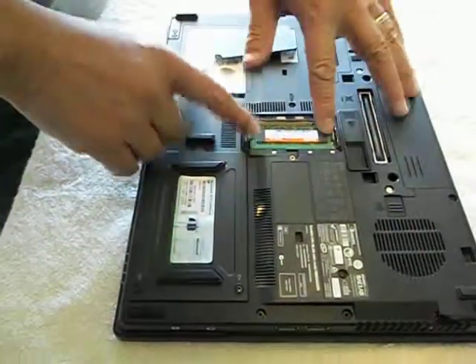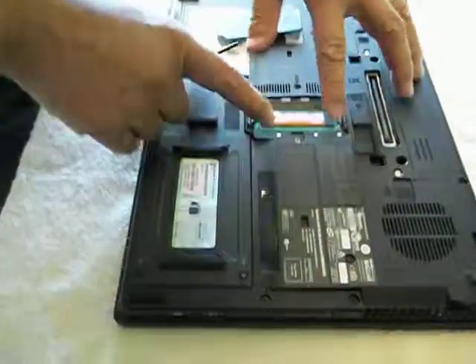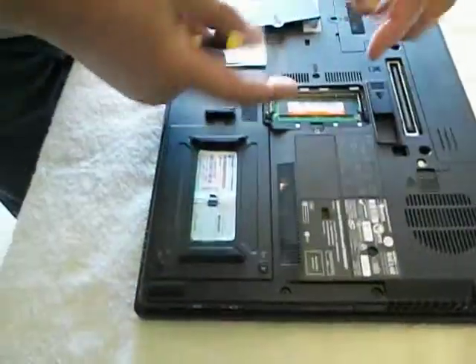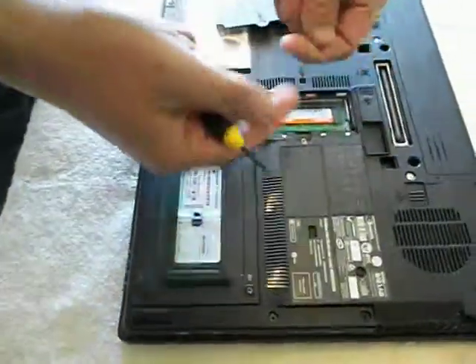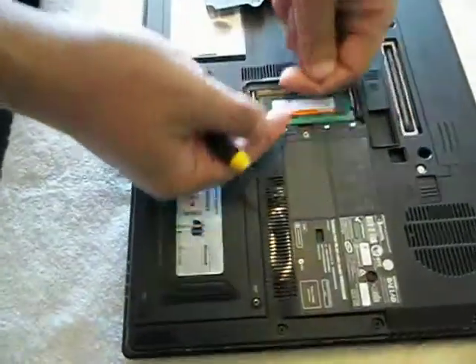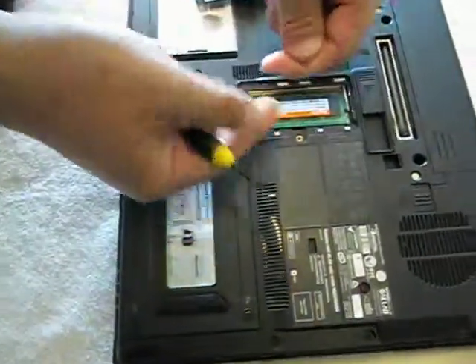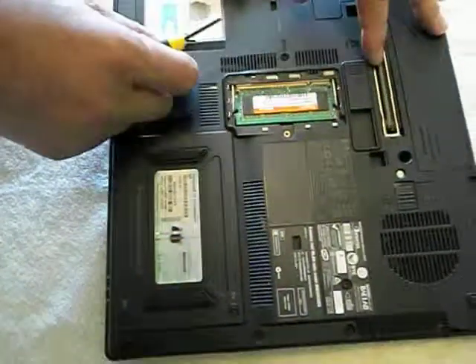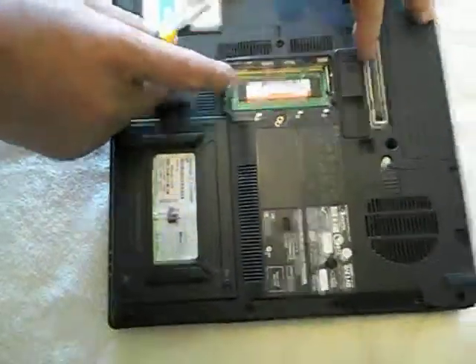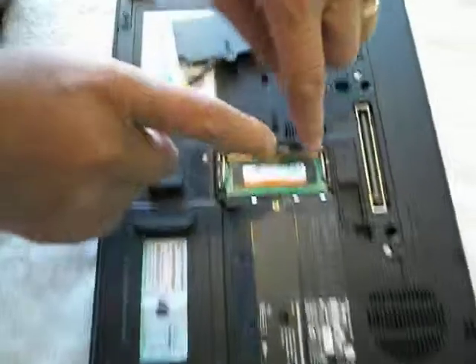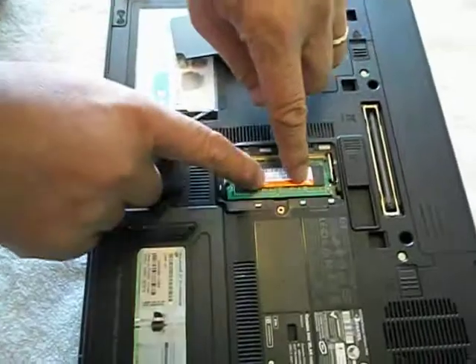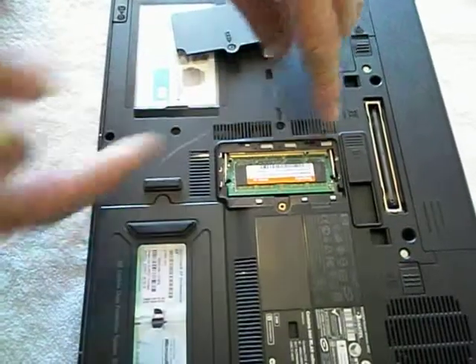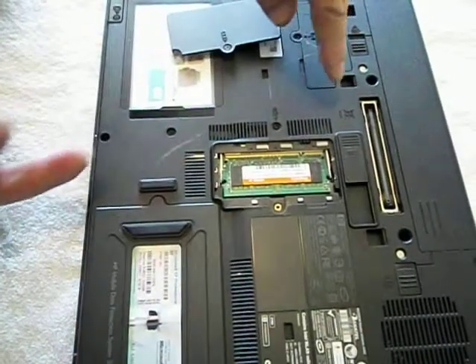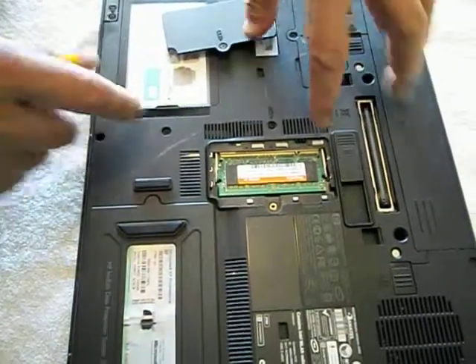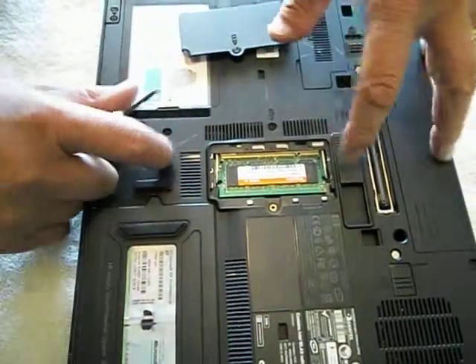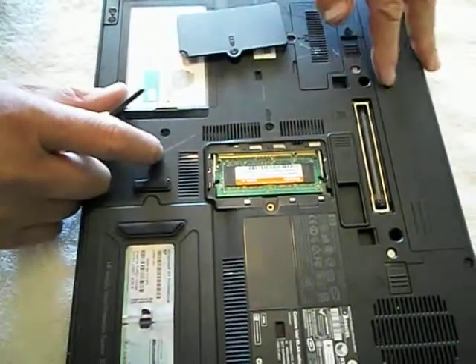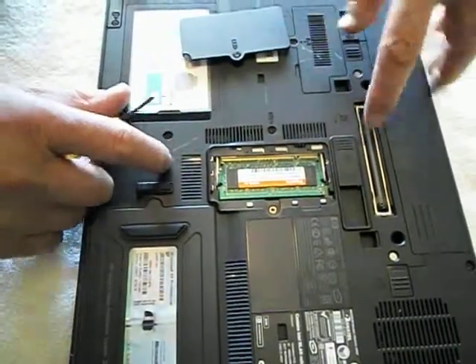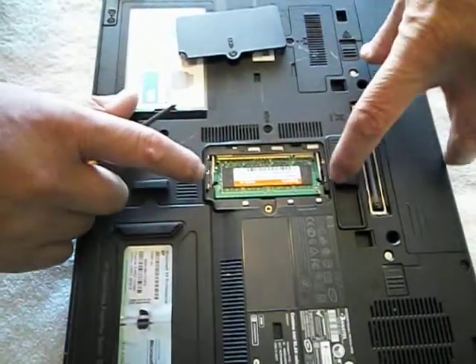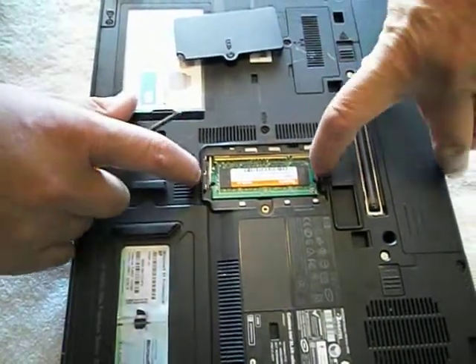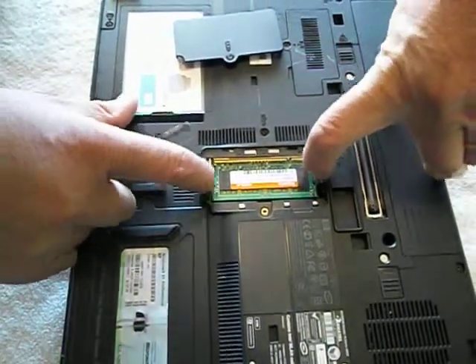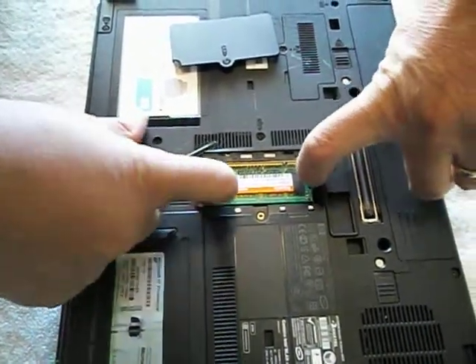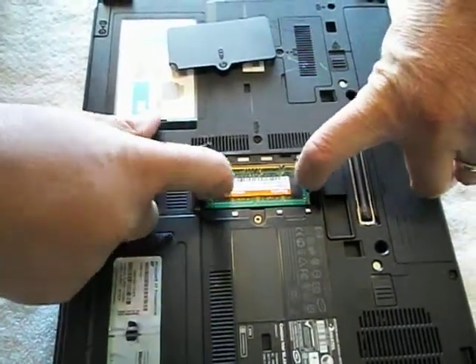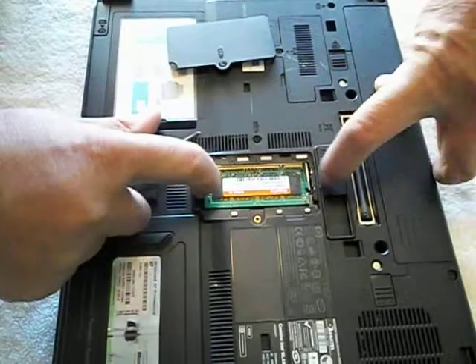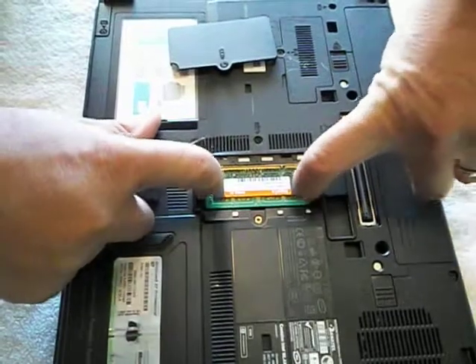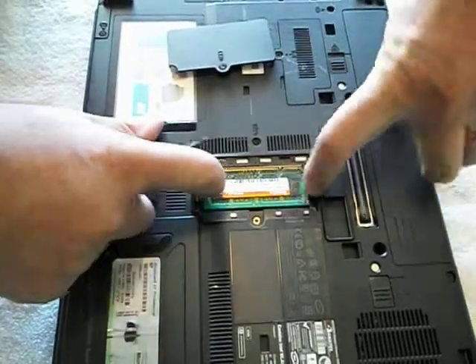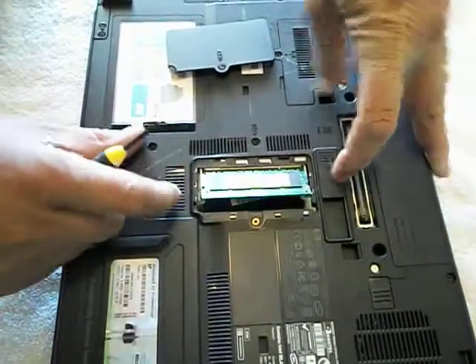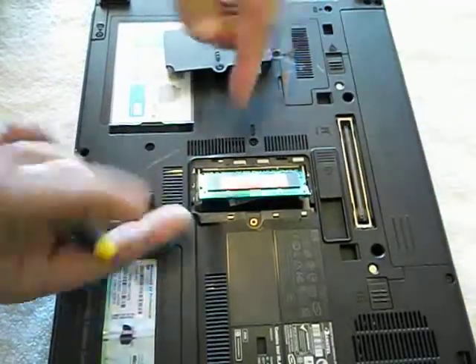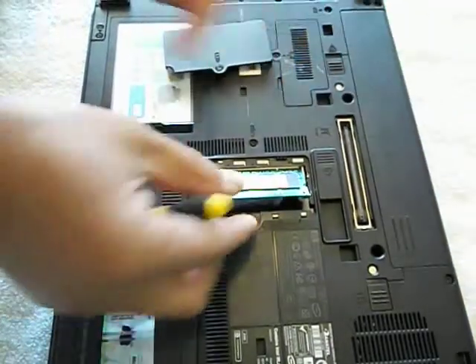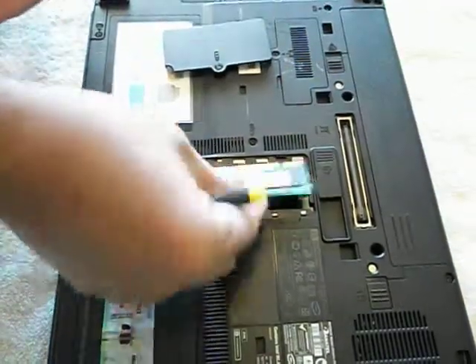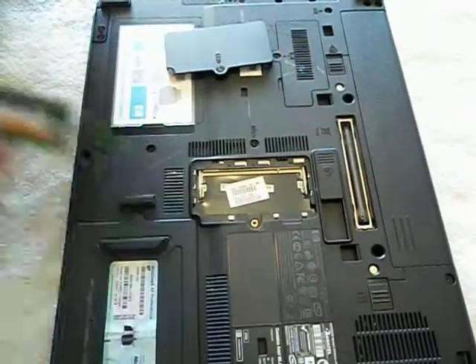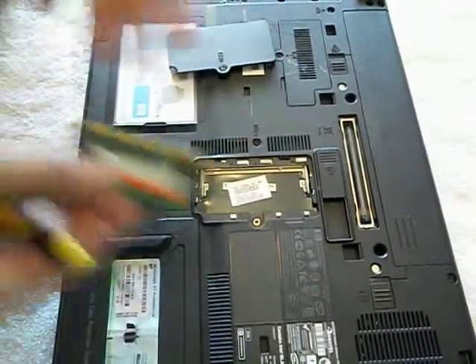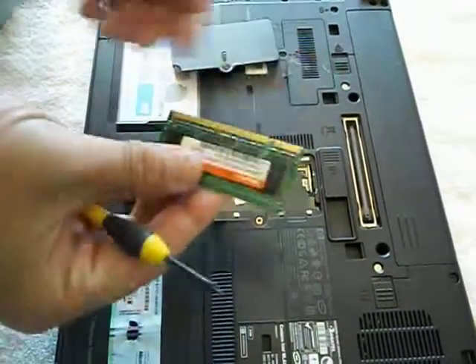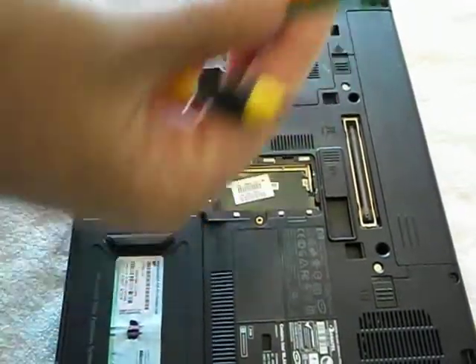On this one, sometimes you'll have two, one on top of the other. On this one, the other memory module is under the keyboard. What you do is you pry these two things apart — the metal handles on the thing. It pops up and it comes out.